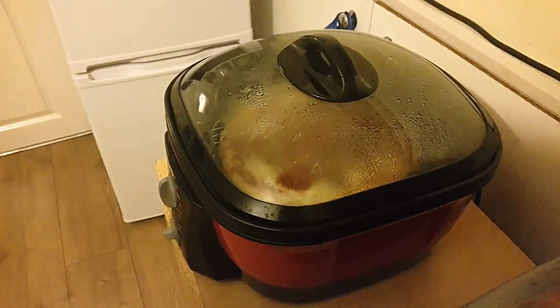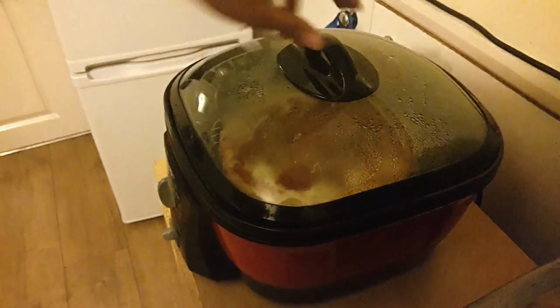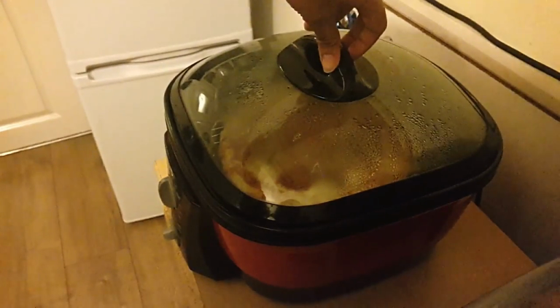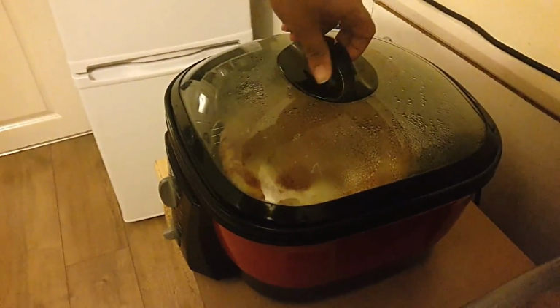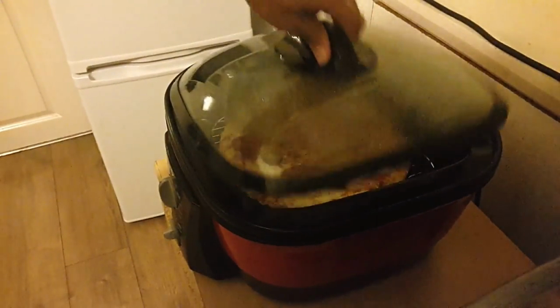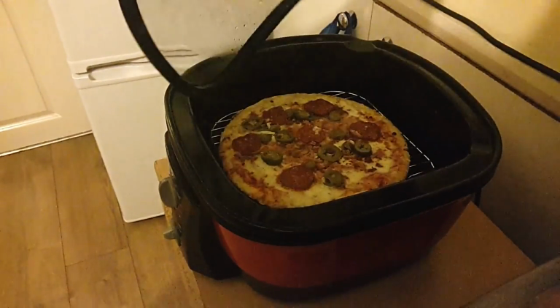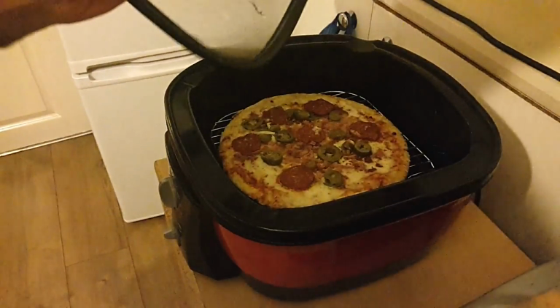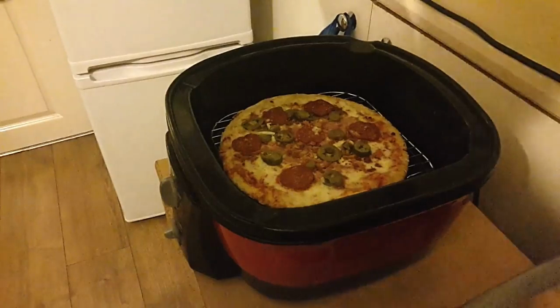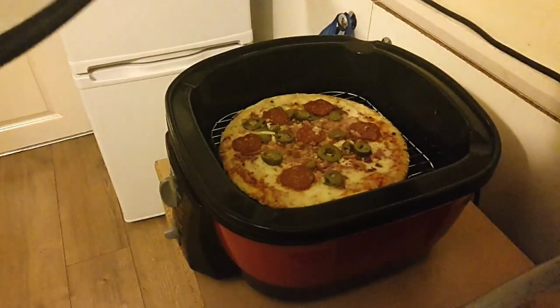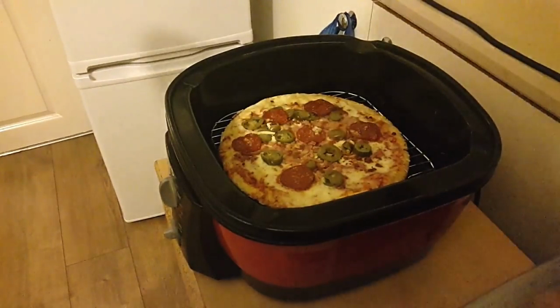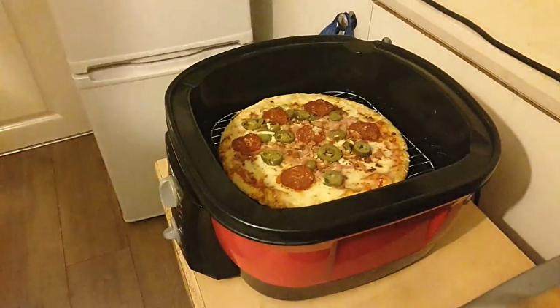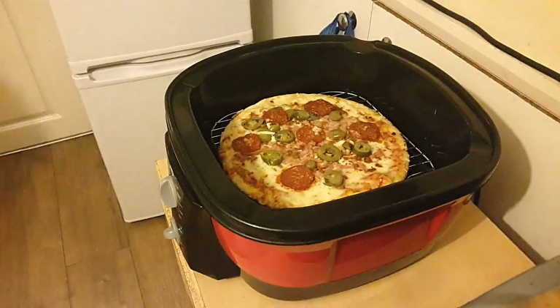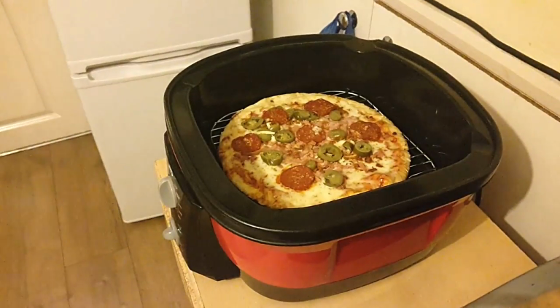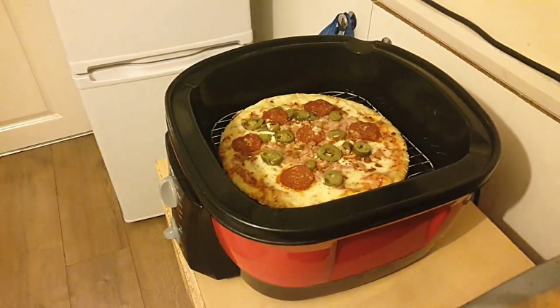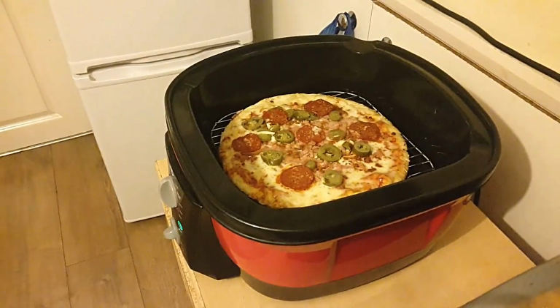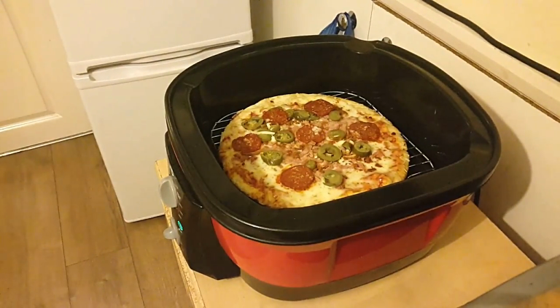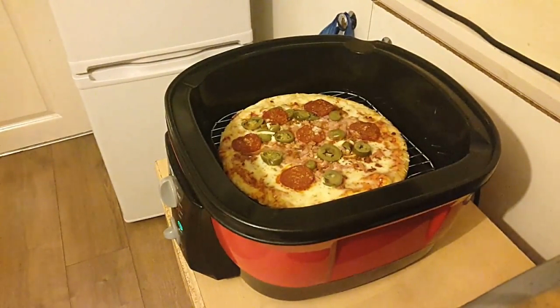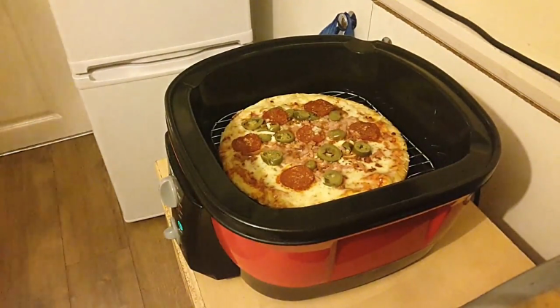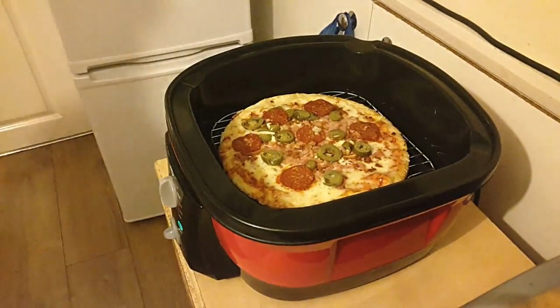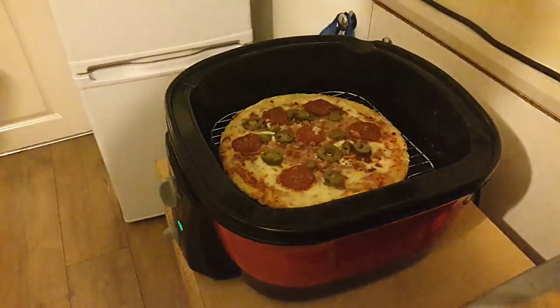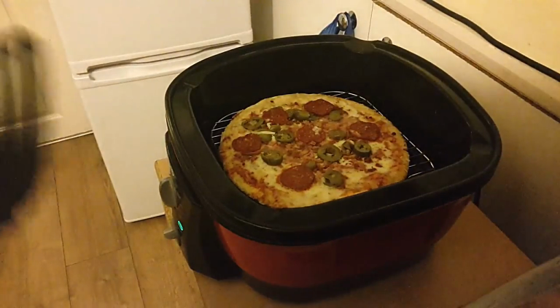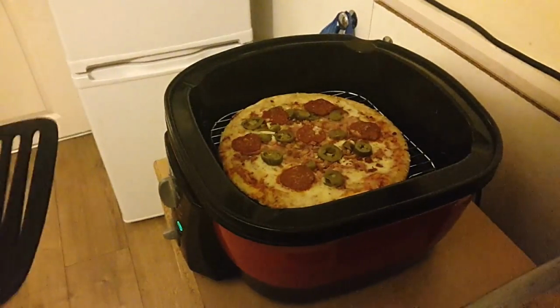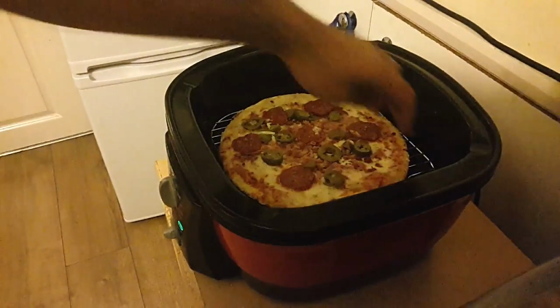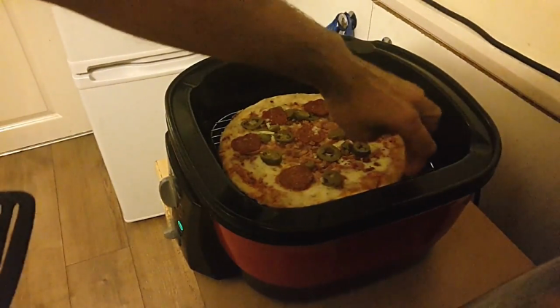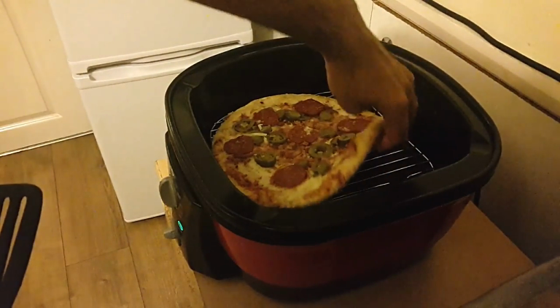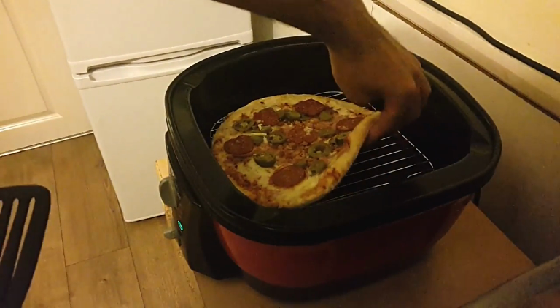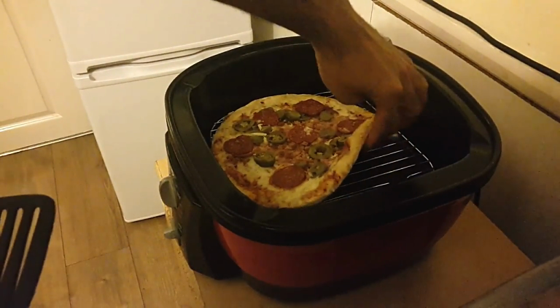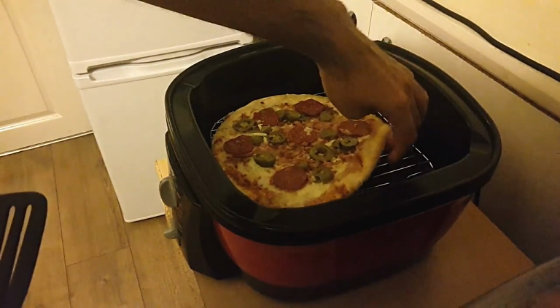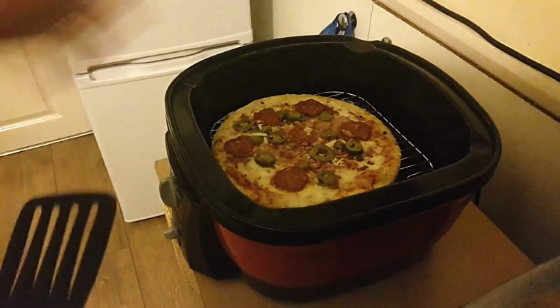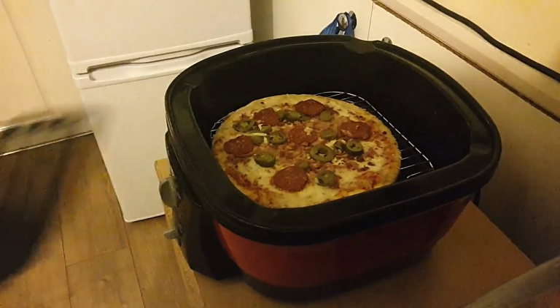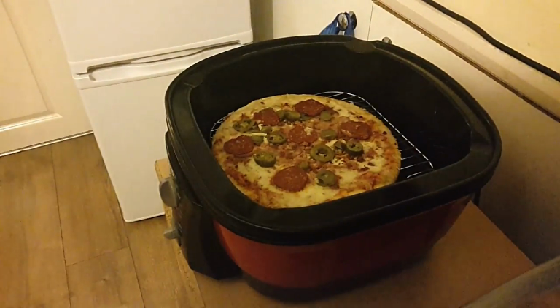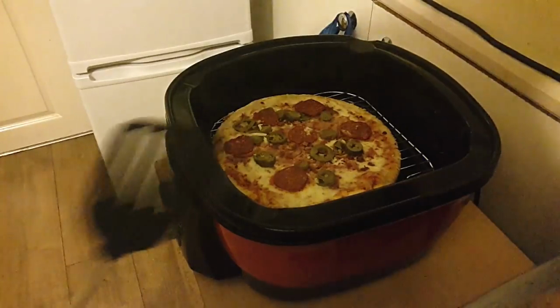Okay, it's been about 20 minutes and that is cooked. And that's done nicely, but it's still kind of soft from the bottom, so this is what I'll do now.